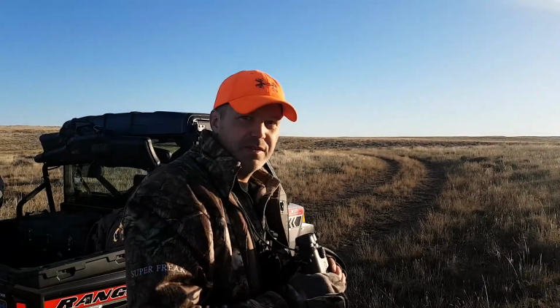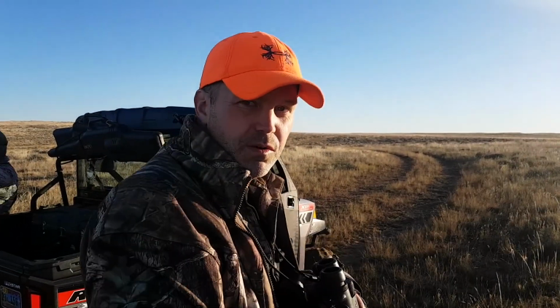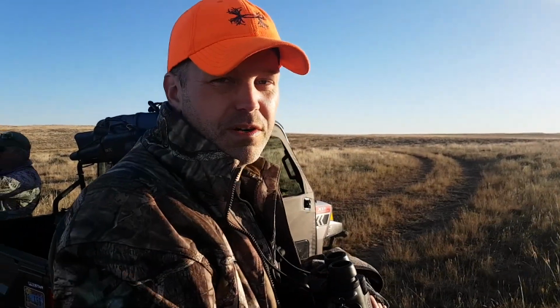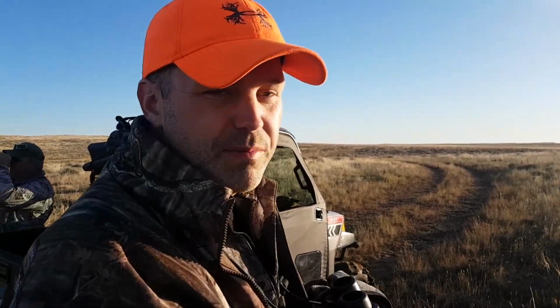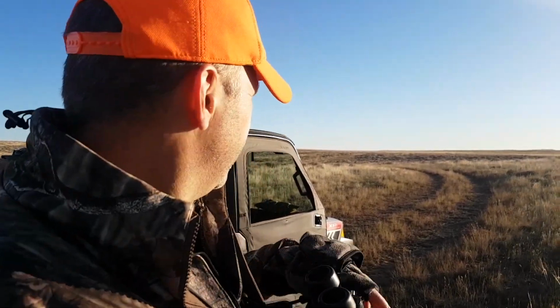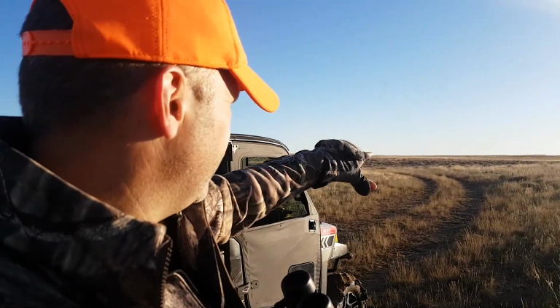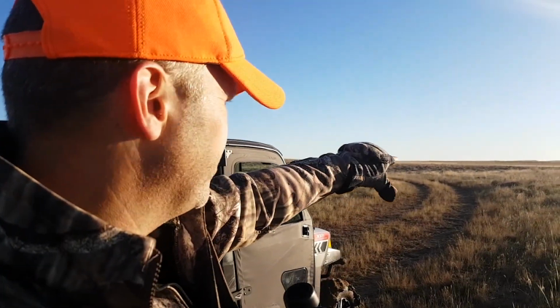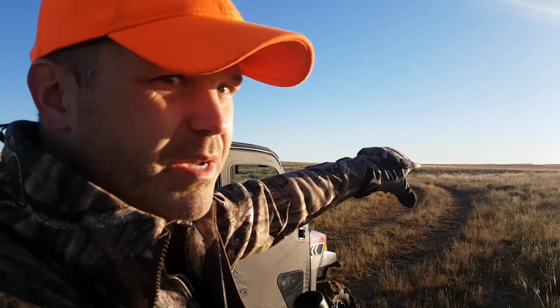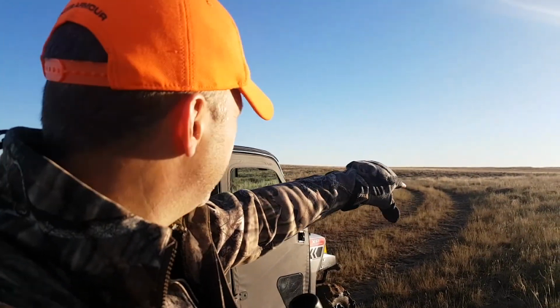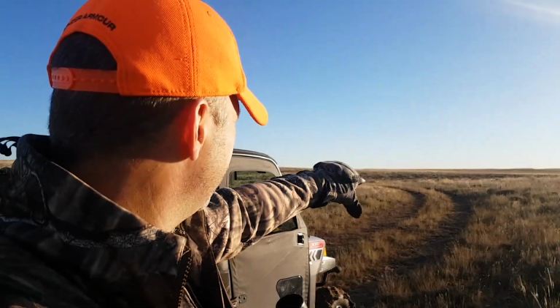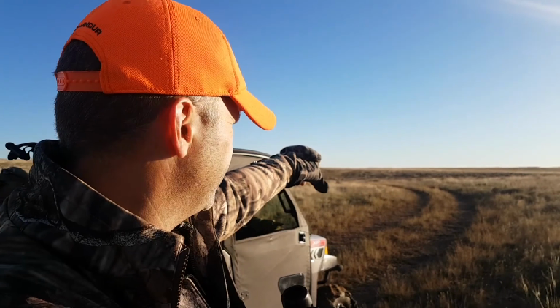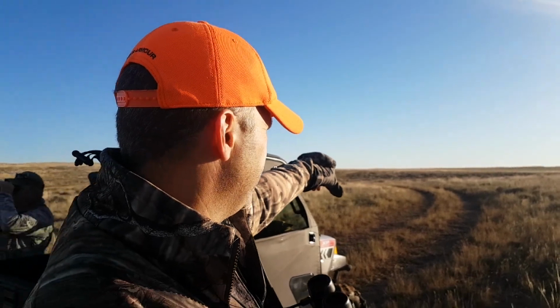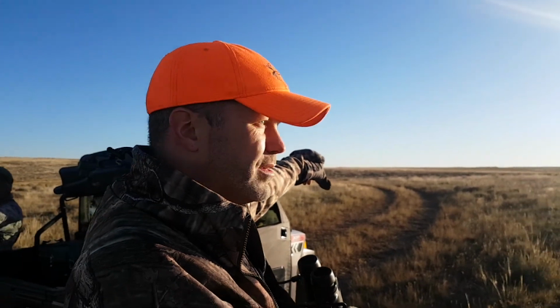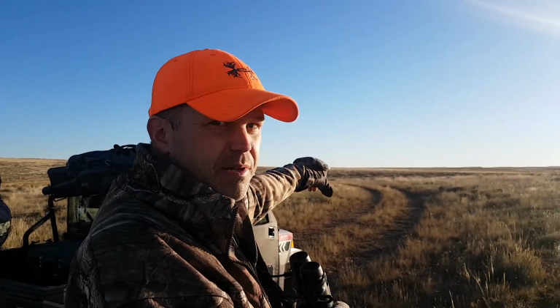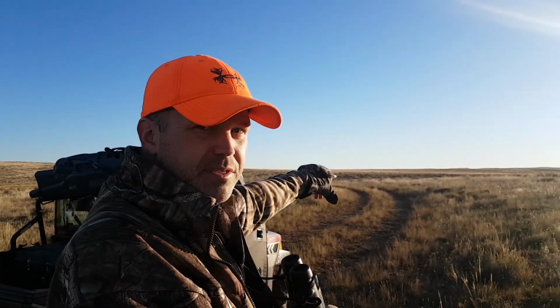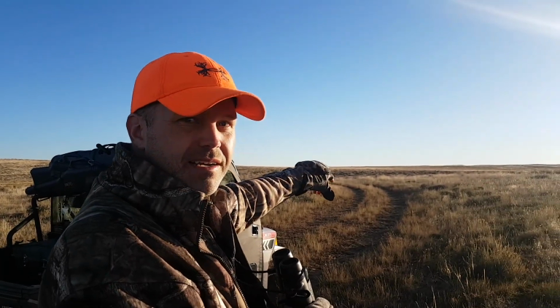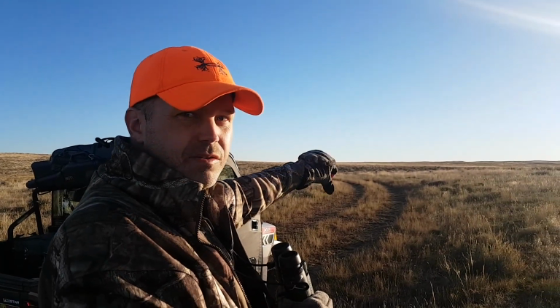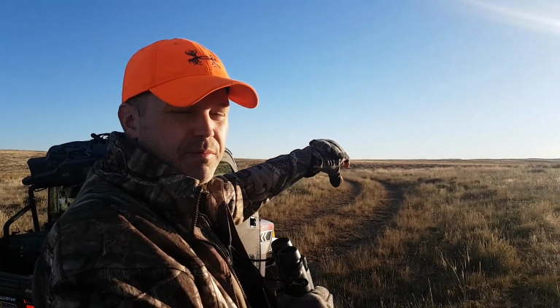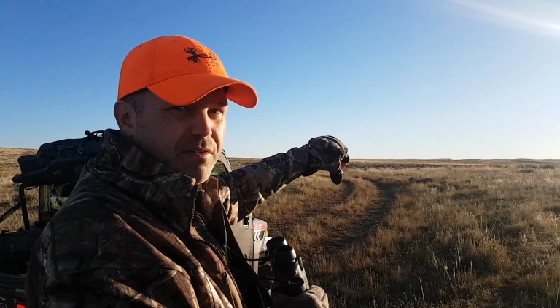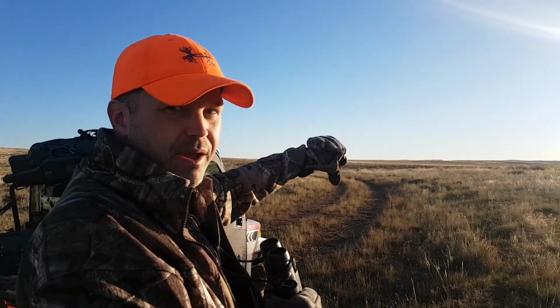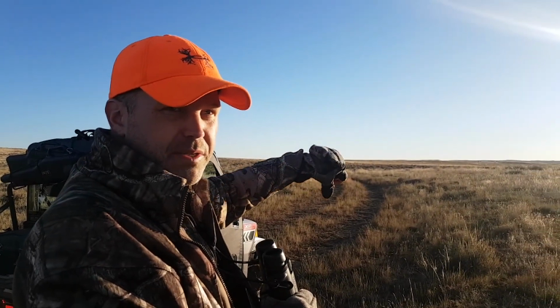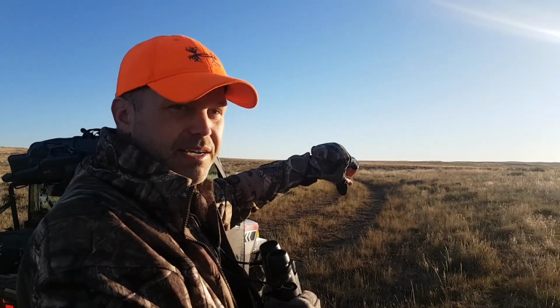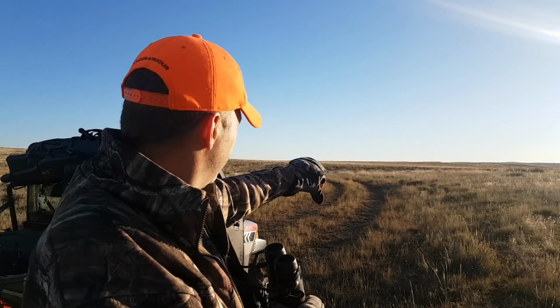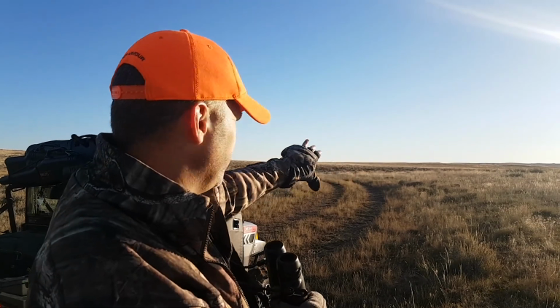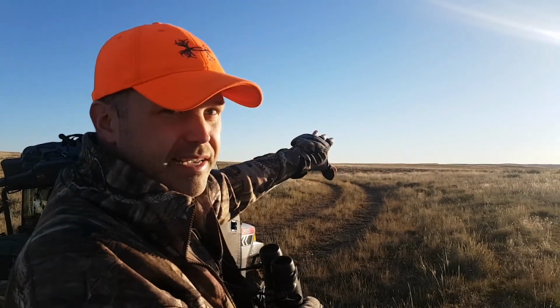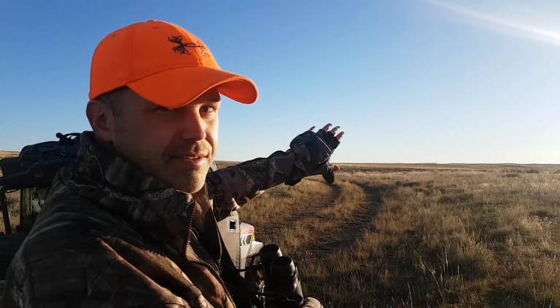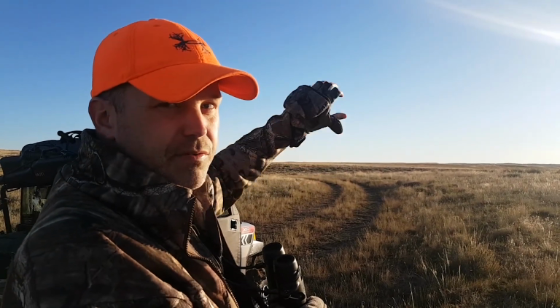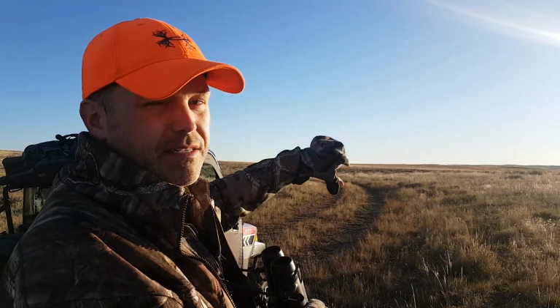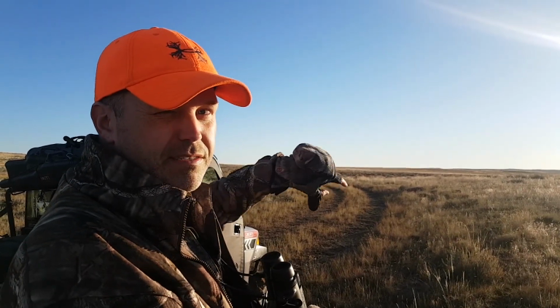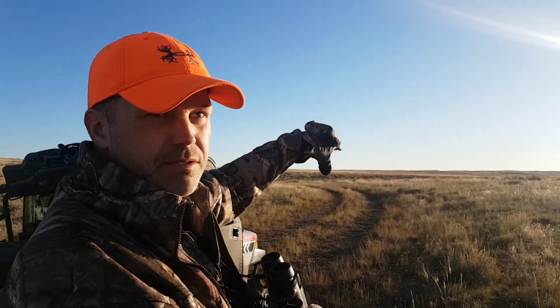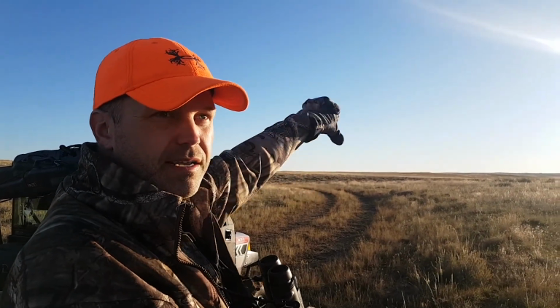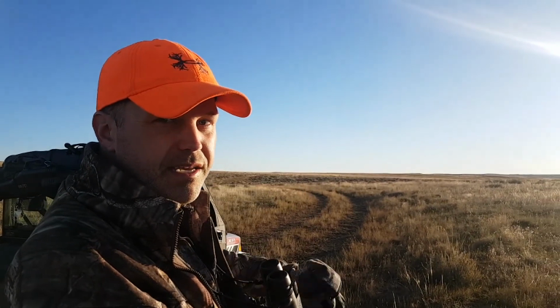We've got a whole herd of antelope here — two groups that can be hard to see. We've got 30-plus animals out there. Two nice bucks probably 500 yards away. Hopefully they'll feed over that ridge and then we can do a little stalk and get up on the hill.